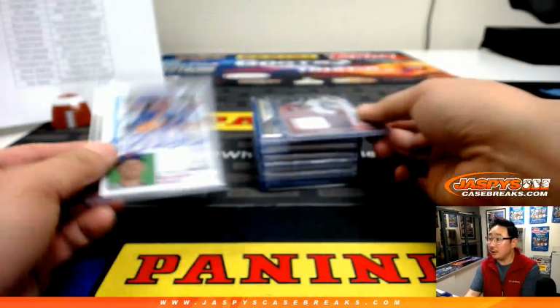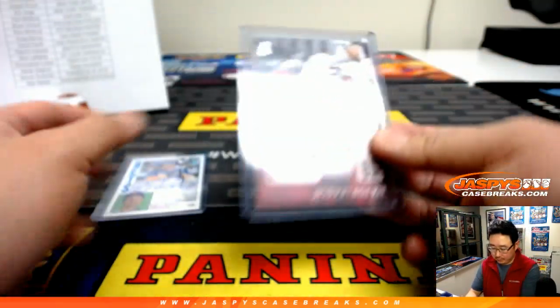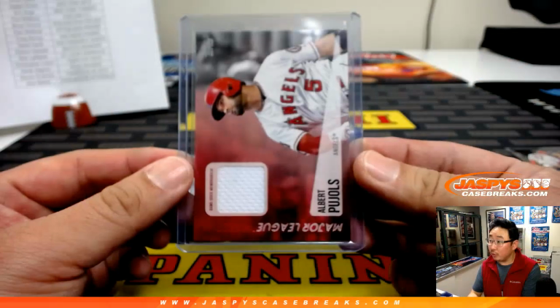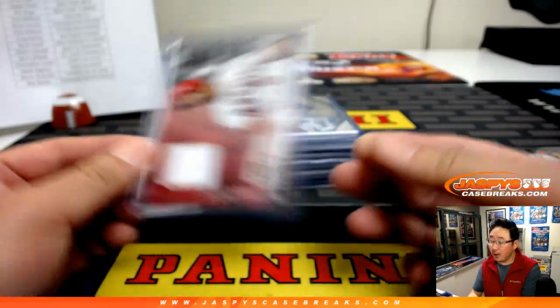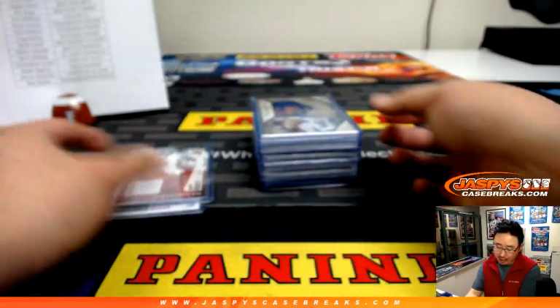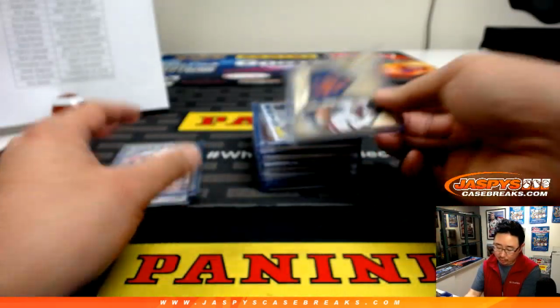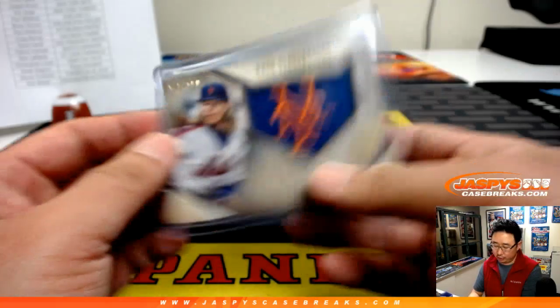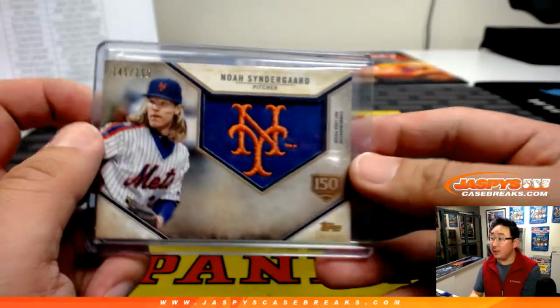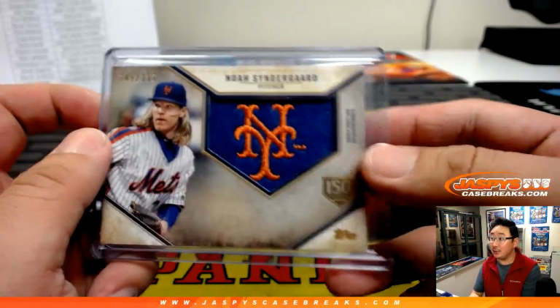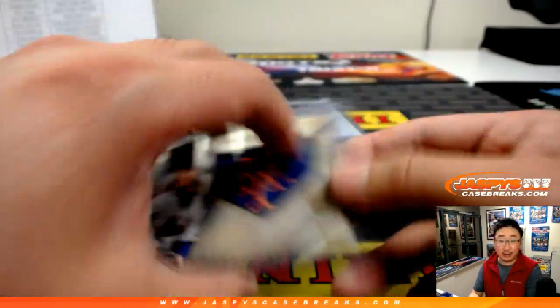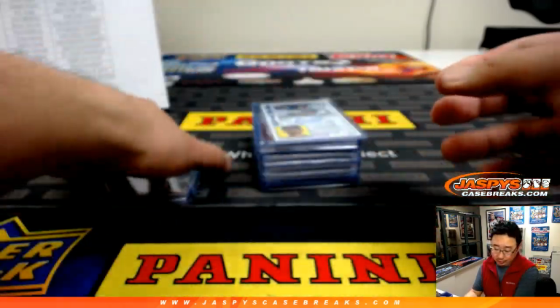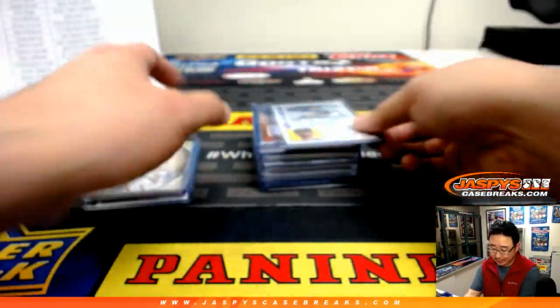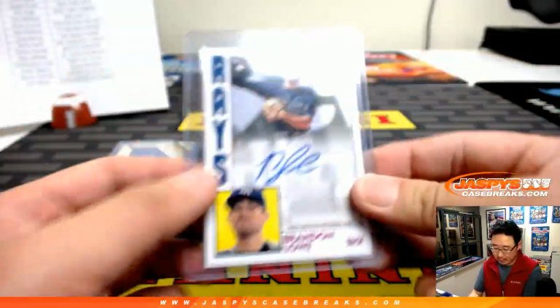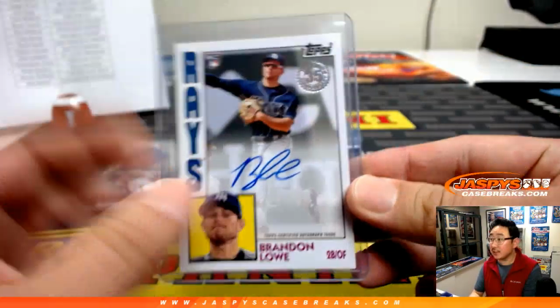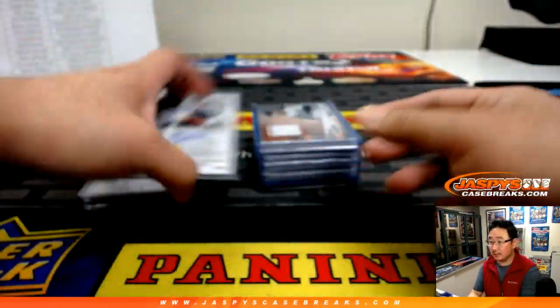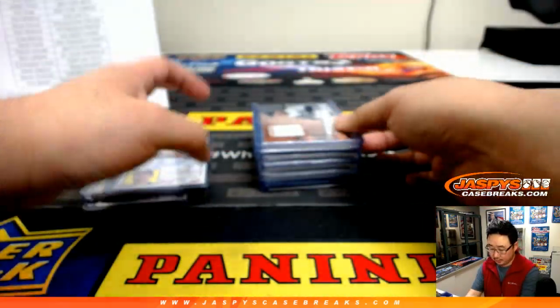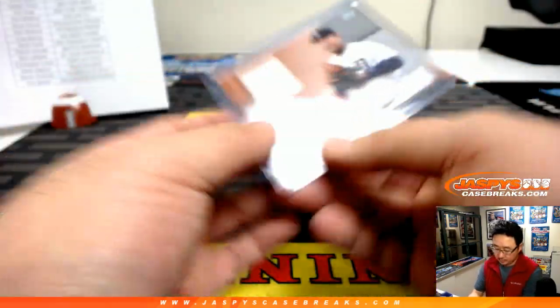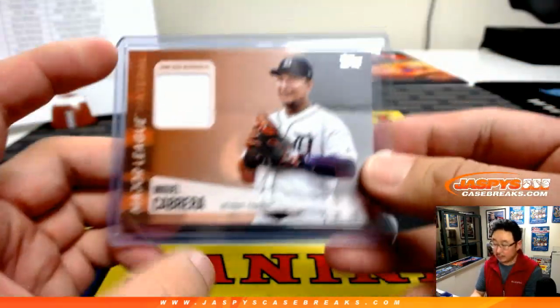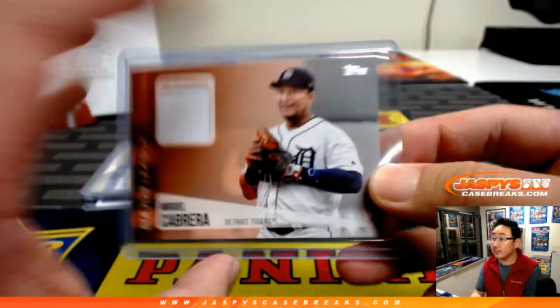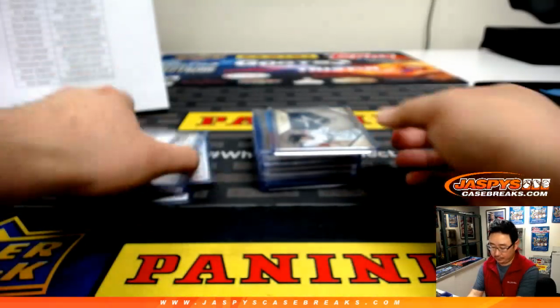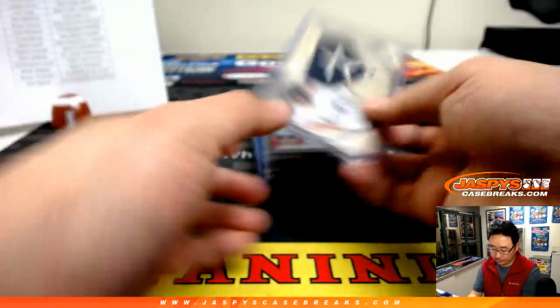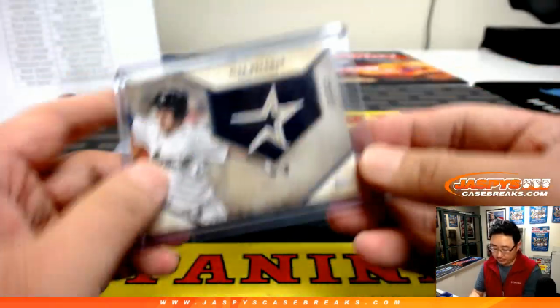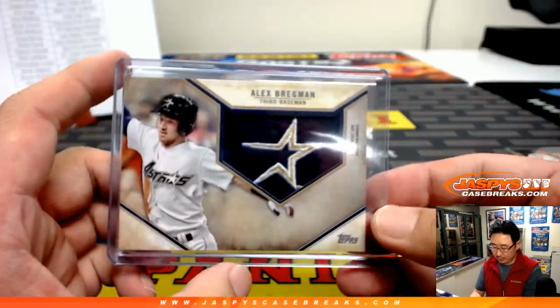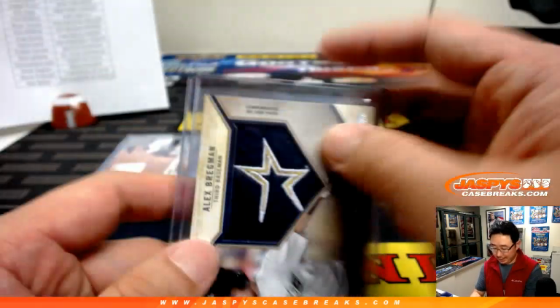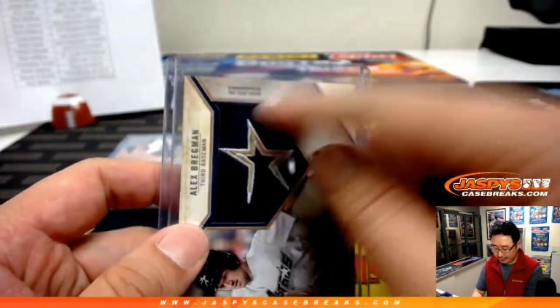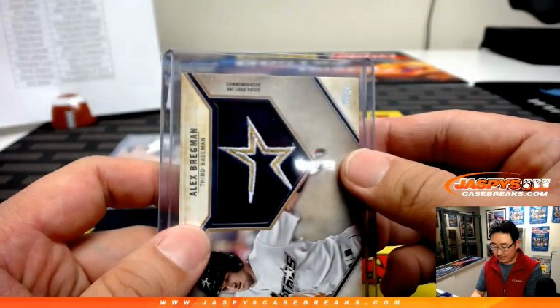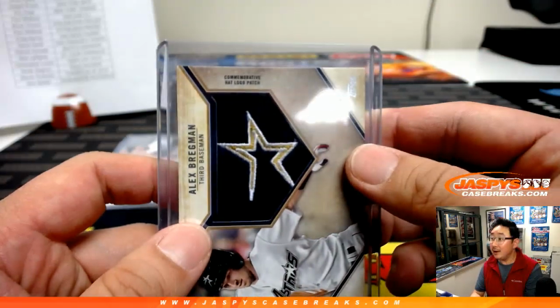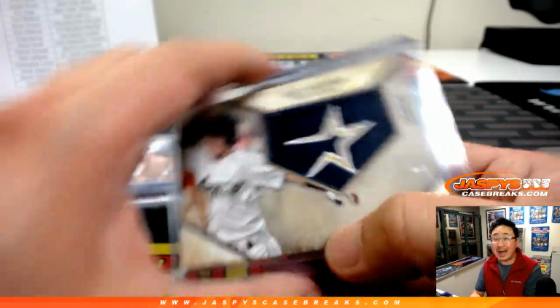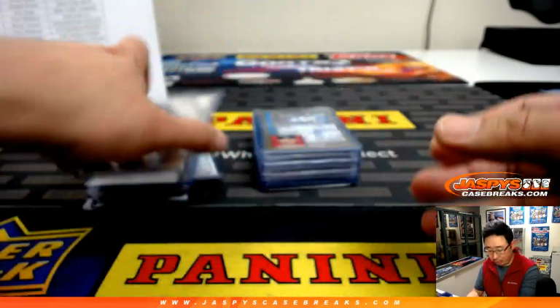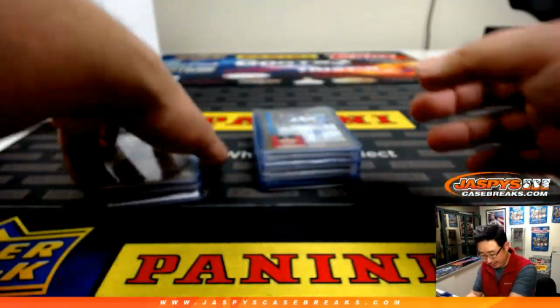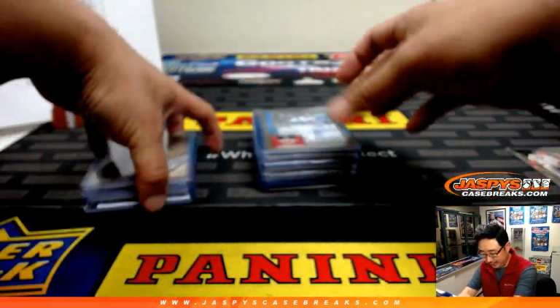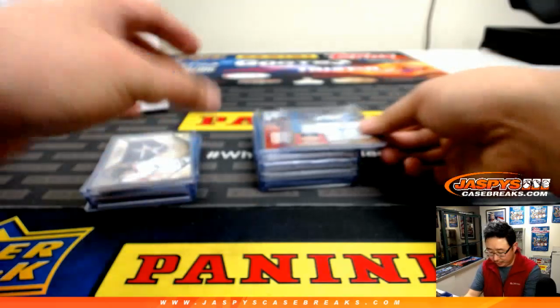So only one autograph per box, and two relics per box — that's a cool relic right there. I like these hat logo relics. Those are pretty cool.